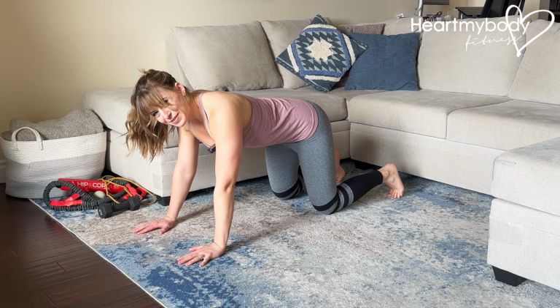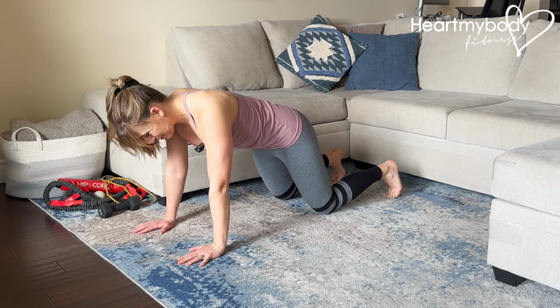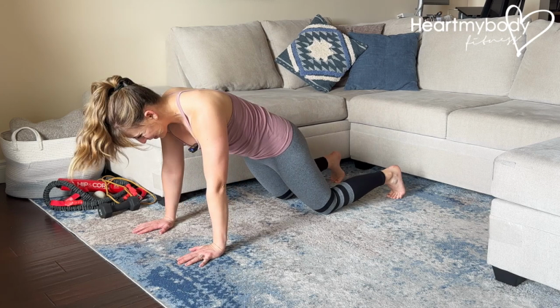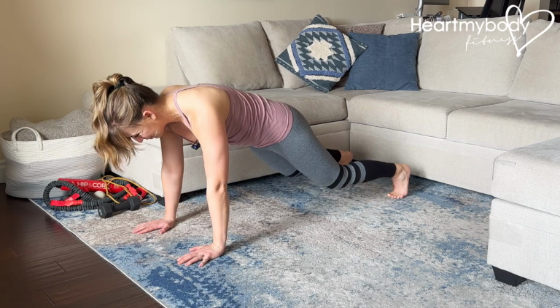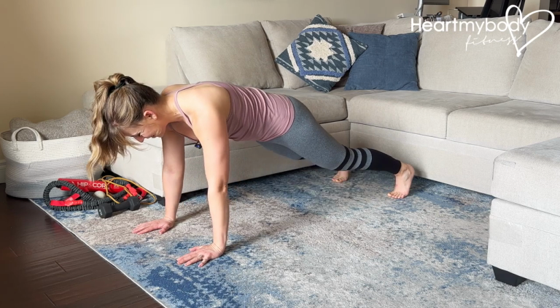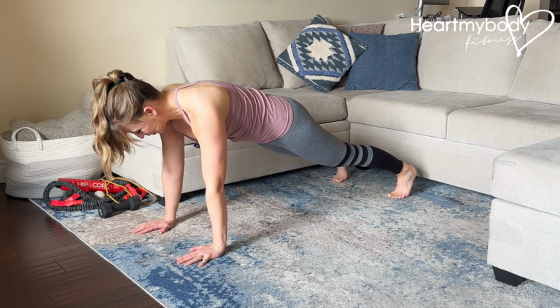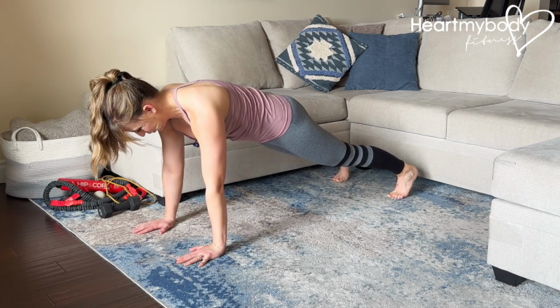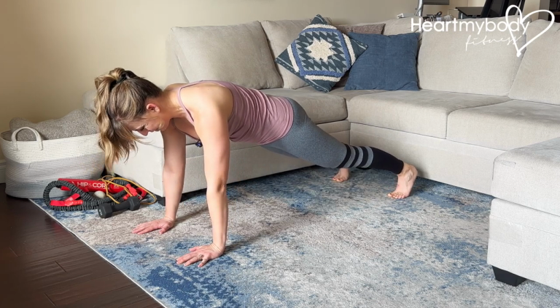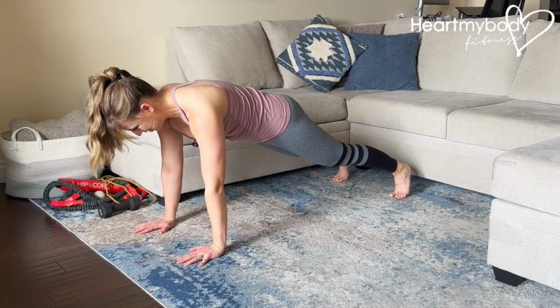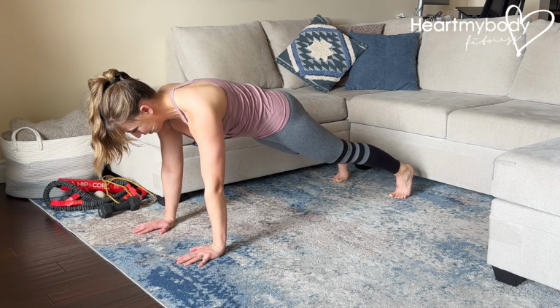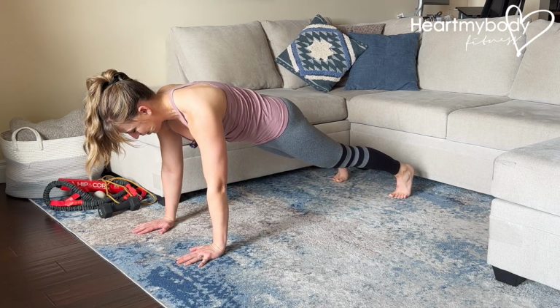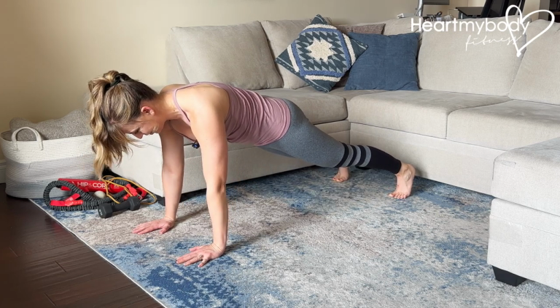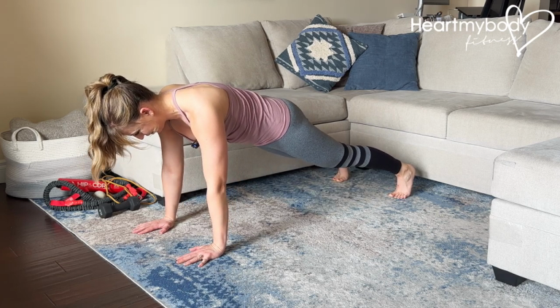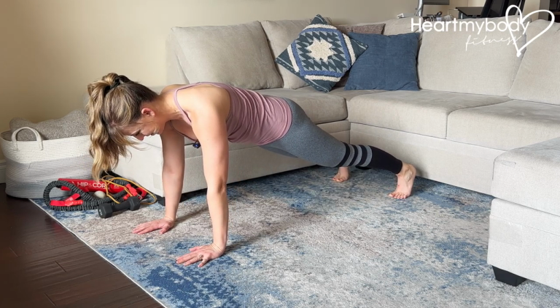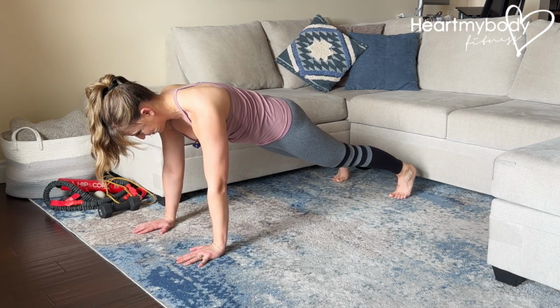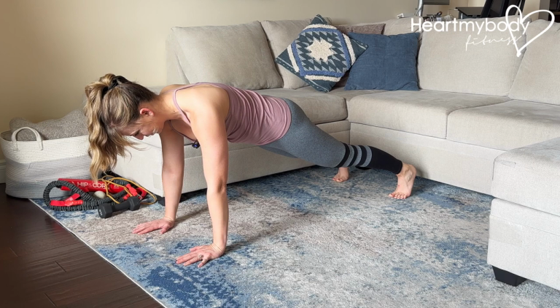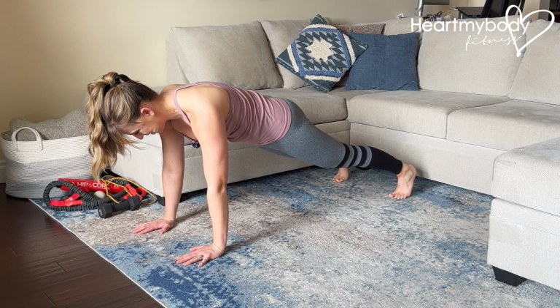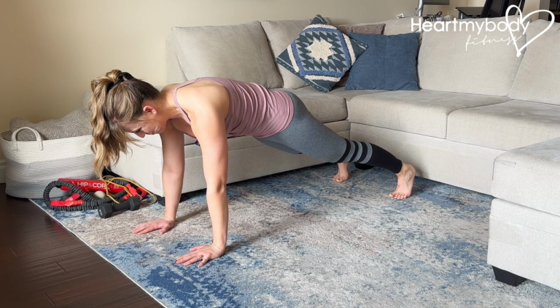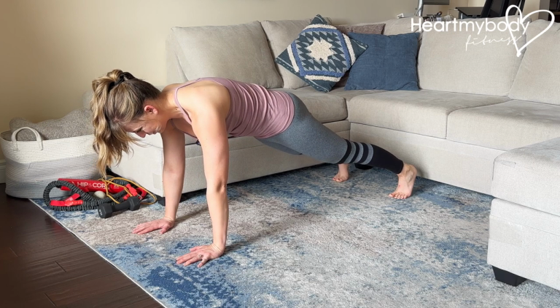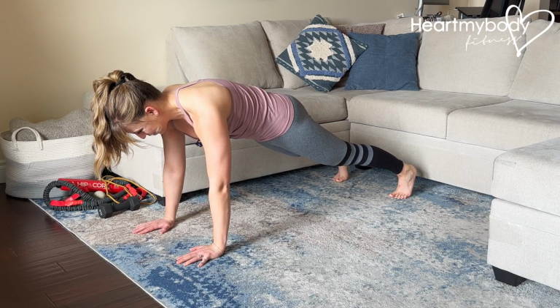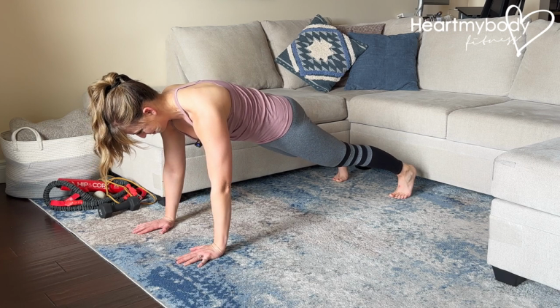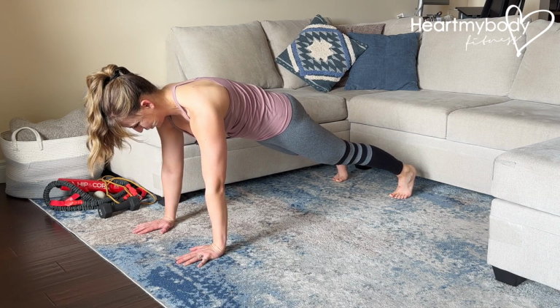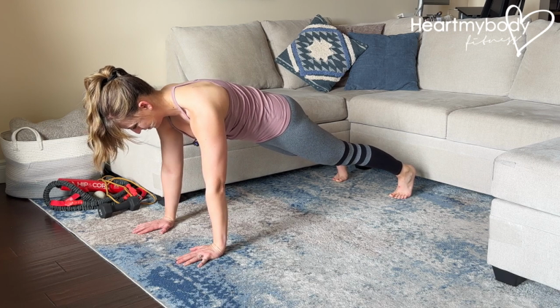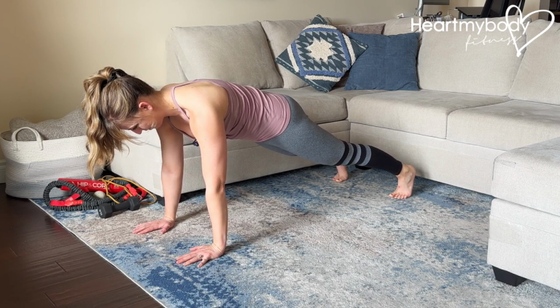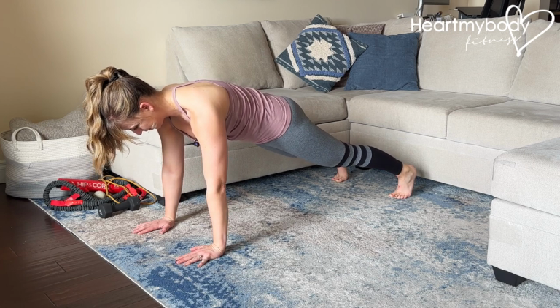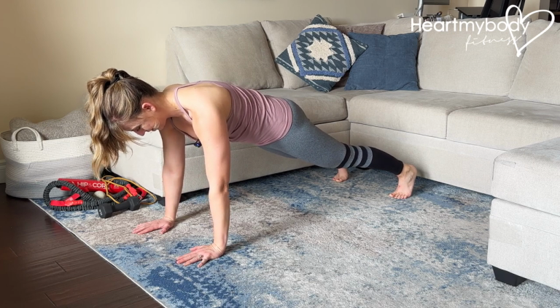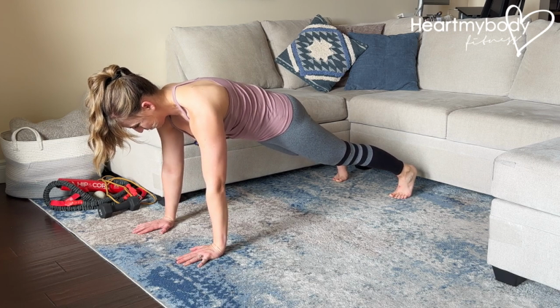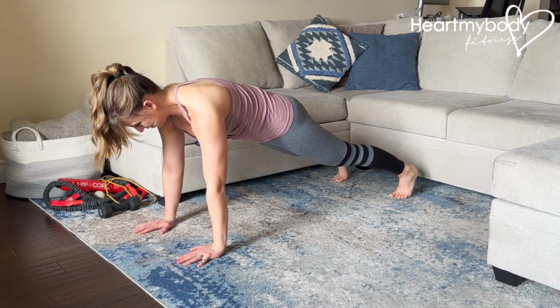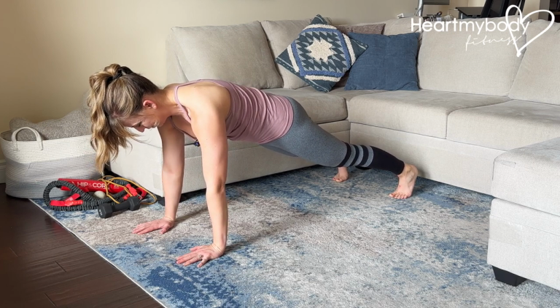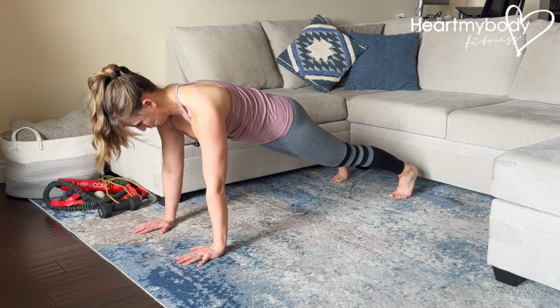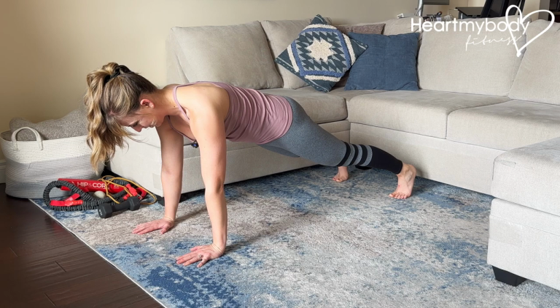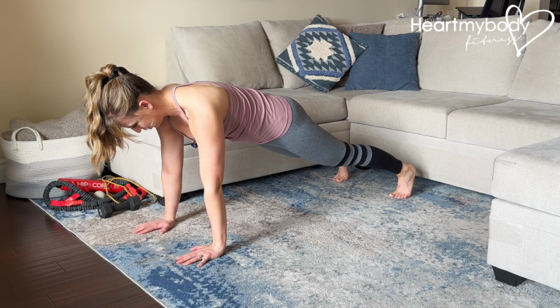Press up to a plank with your hands below your shoulders and feet hip-width apart. Straighten your legs, squeeze your glutes, brace your core, press your shoulders down away from your ears, press your hands into the floor, and tuck your chin.